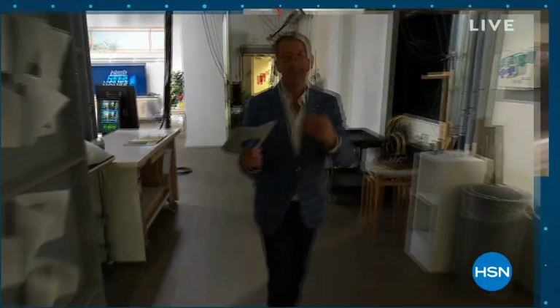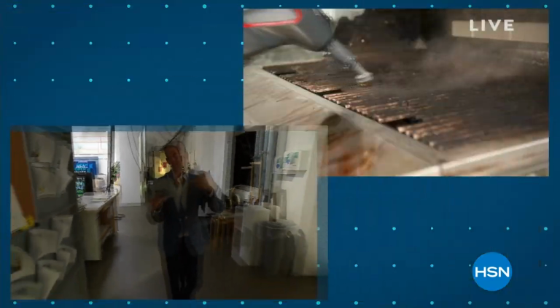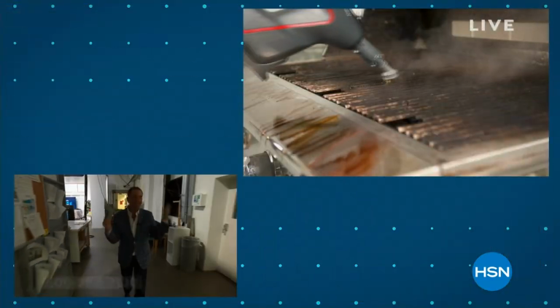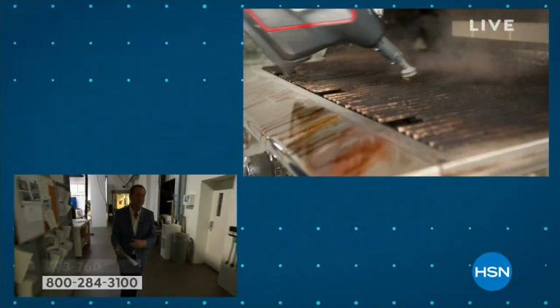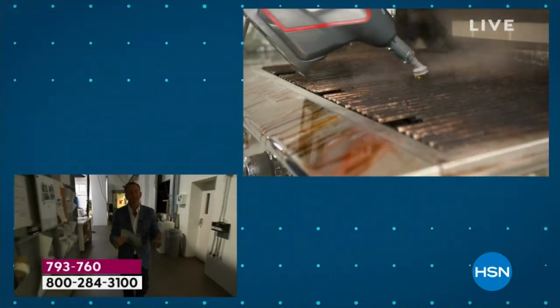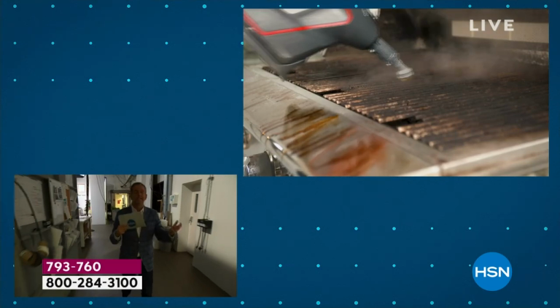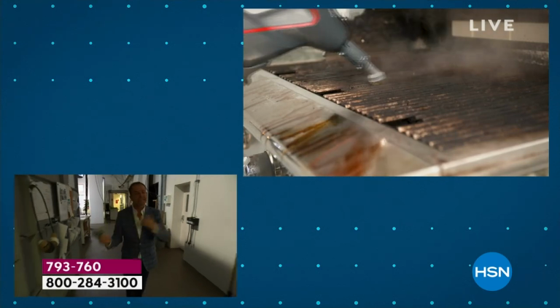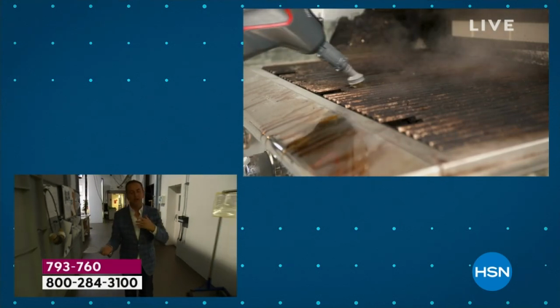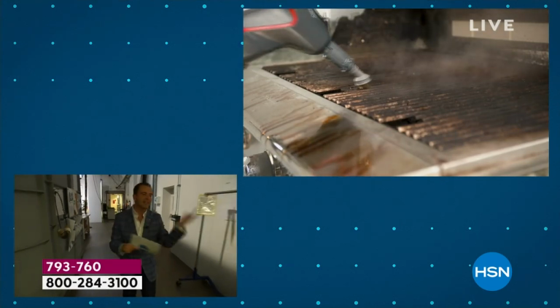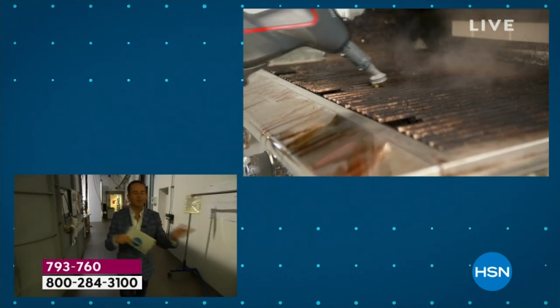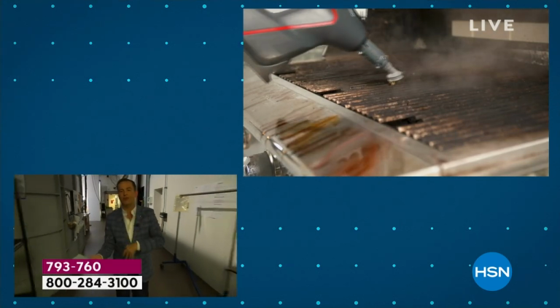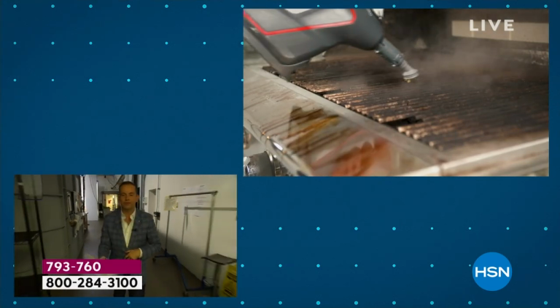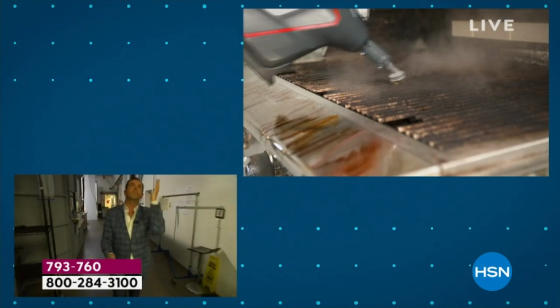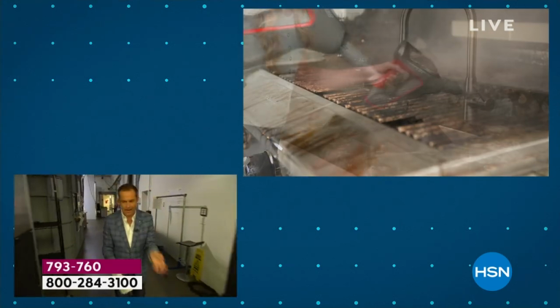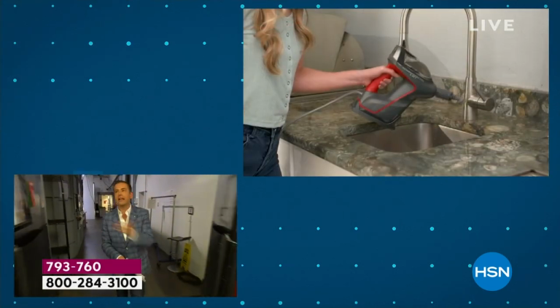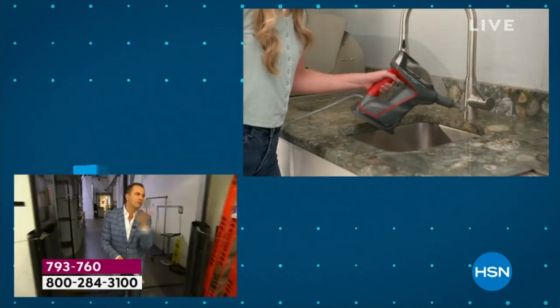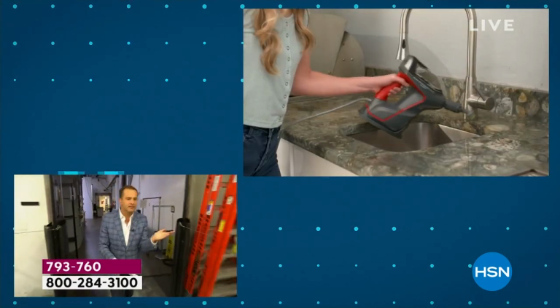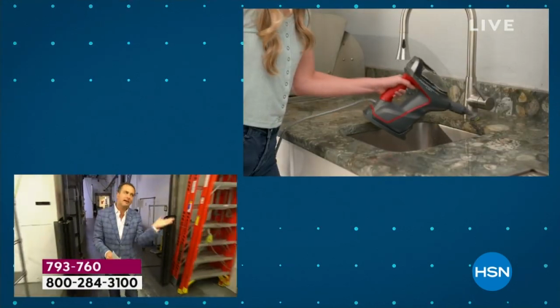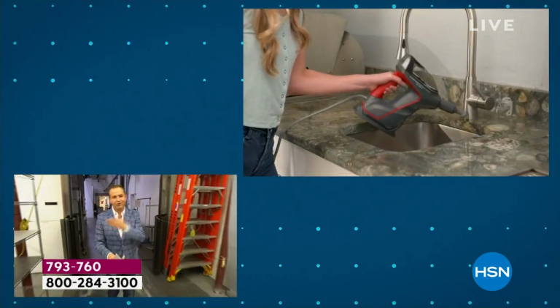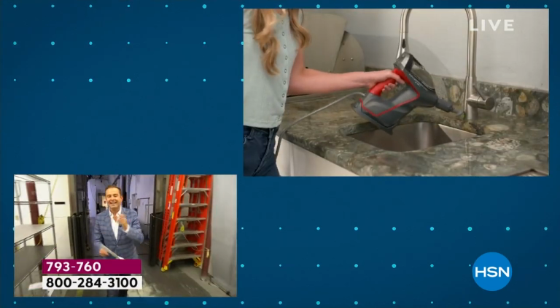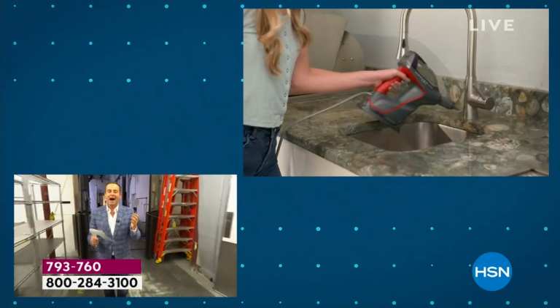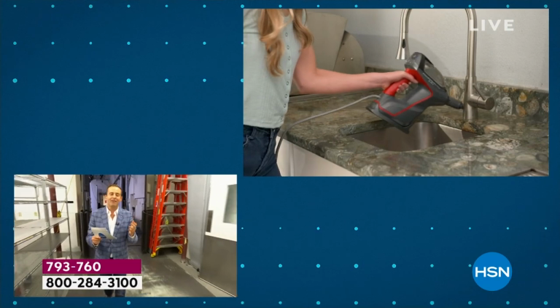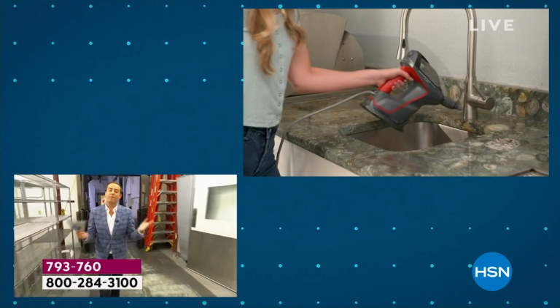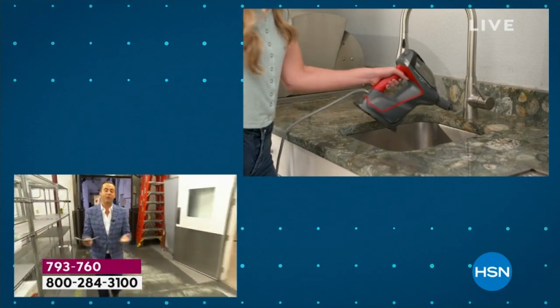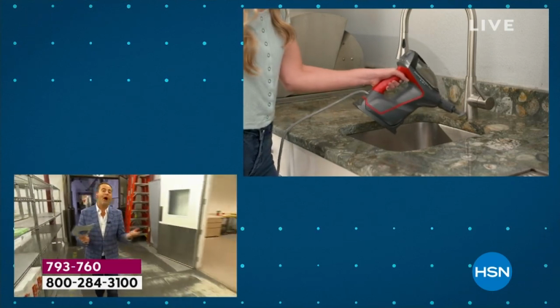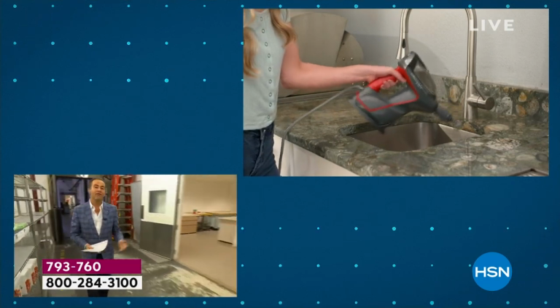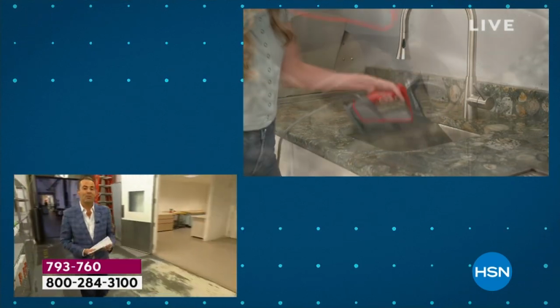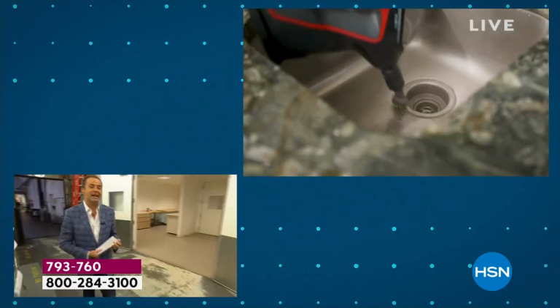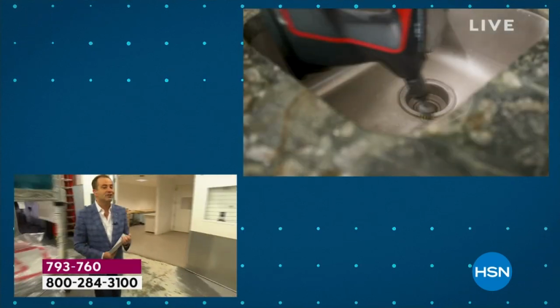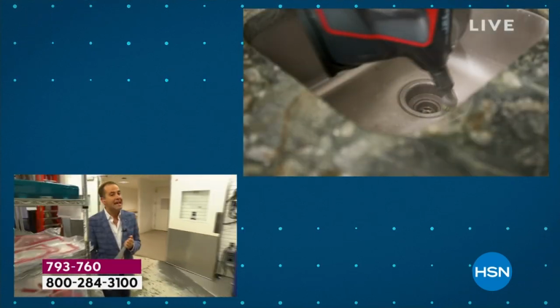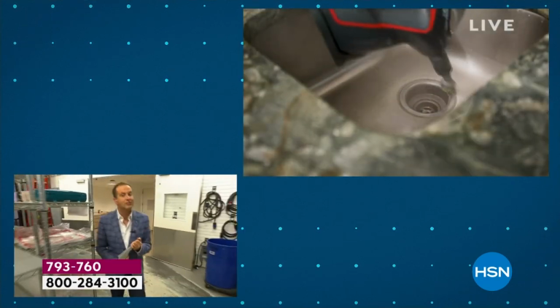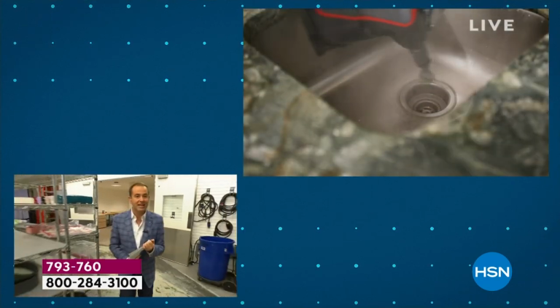Well, the Bissell is a steamer — it's indoors, it's outdoors, it's up, down, left, right. It's a great product, but we don't have enough to do a full presentation, so they canceled it.